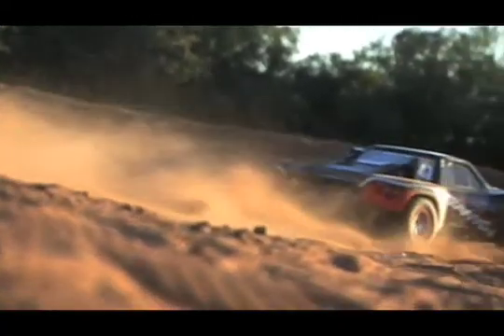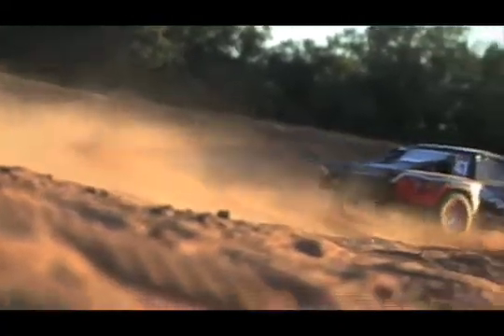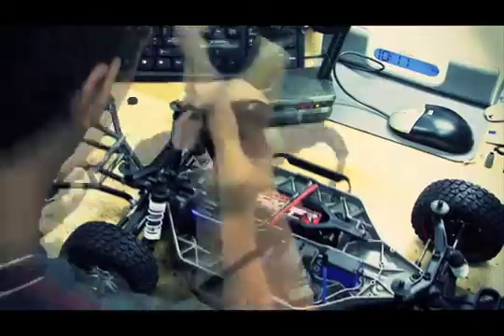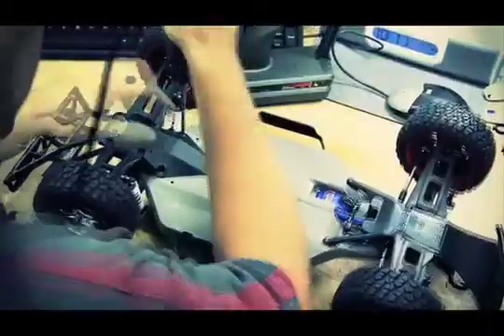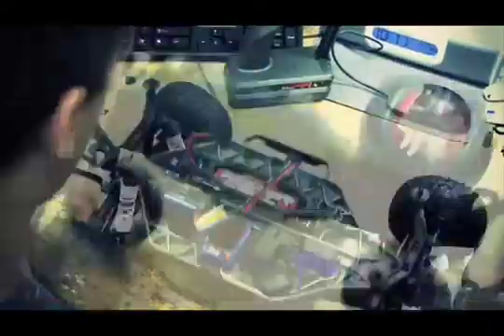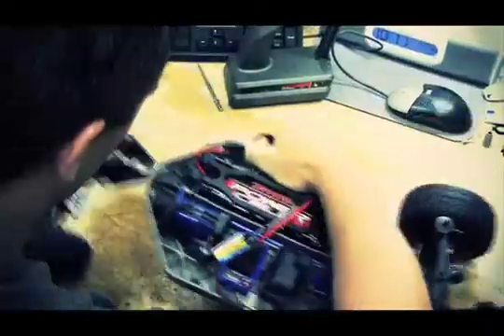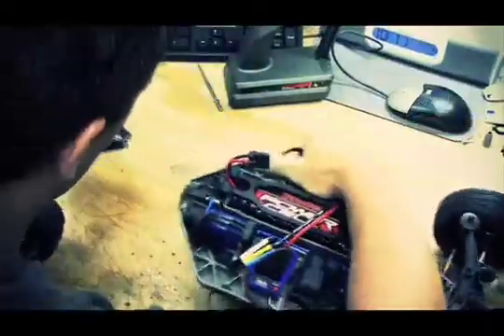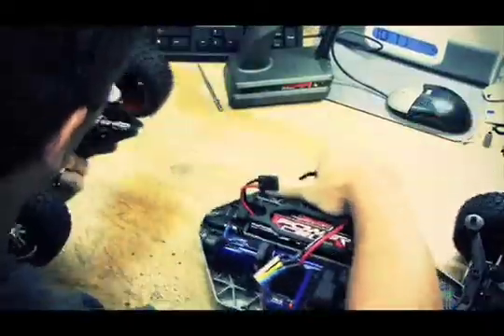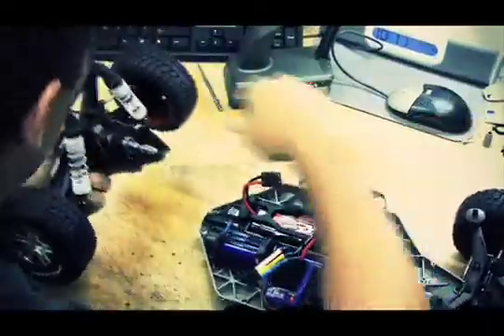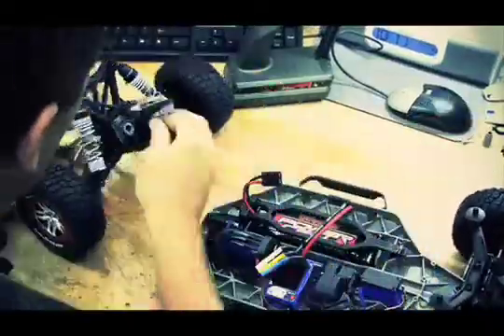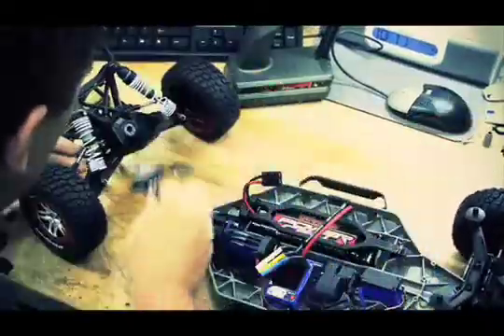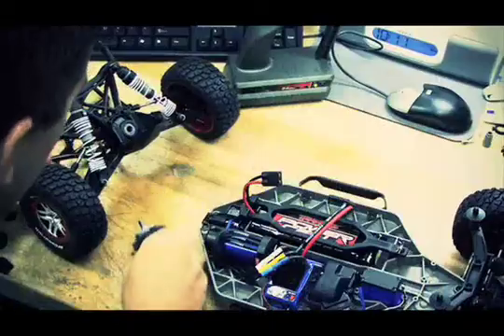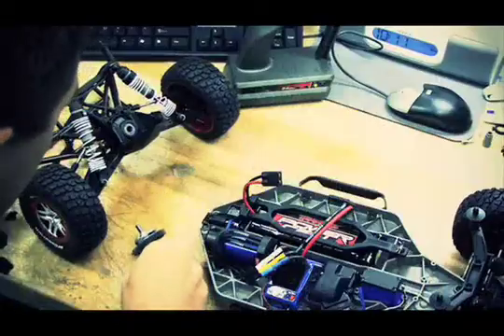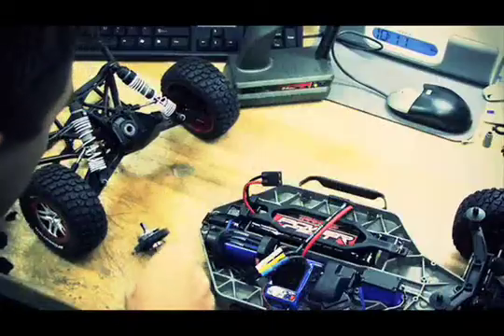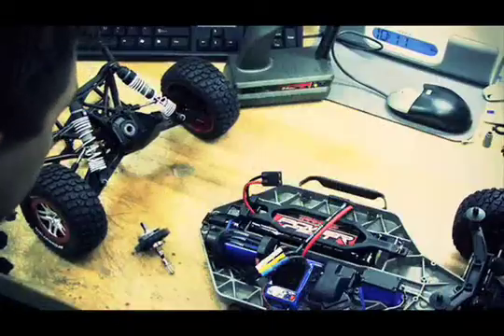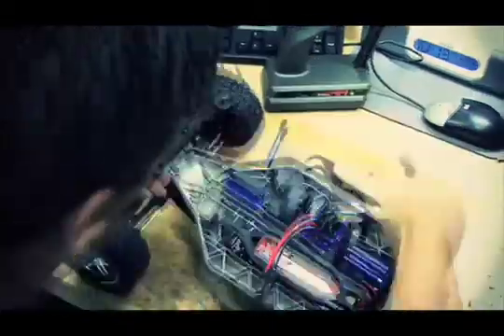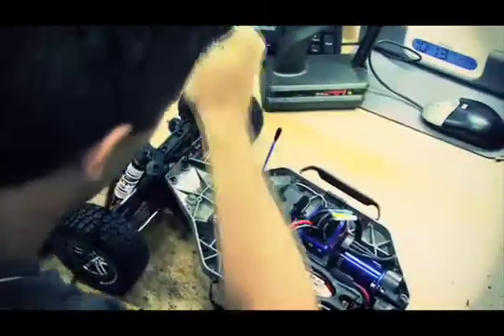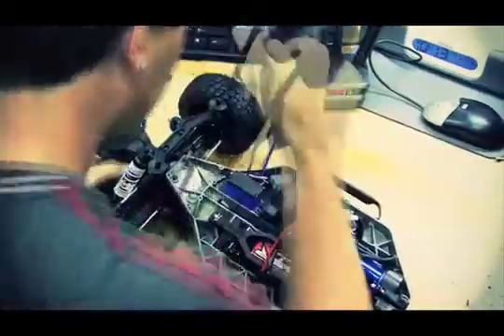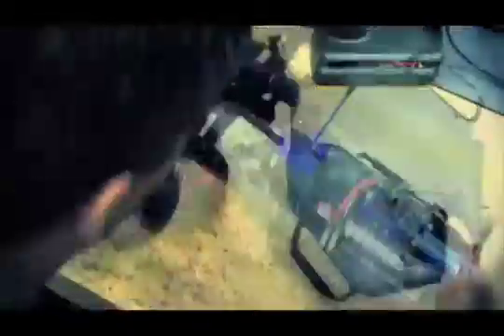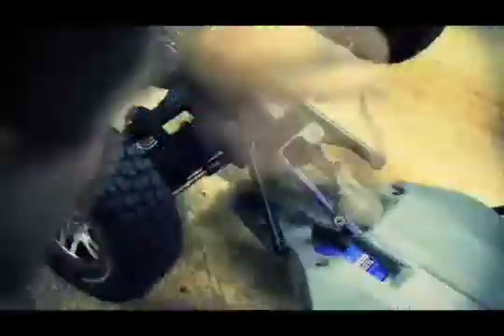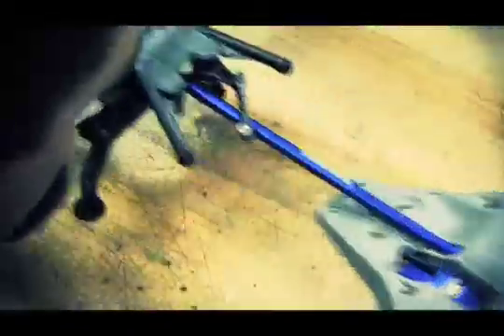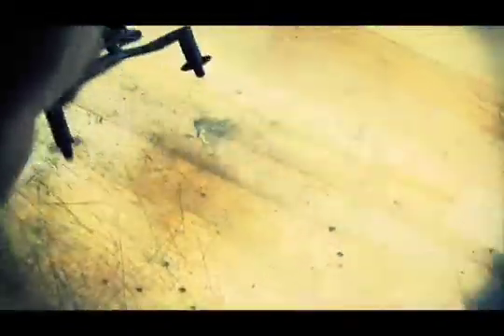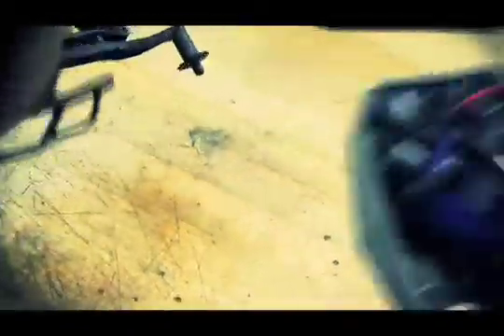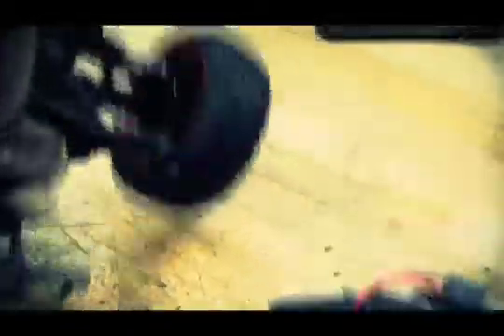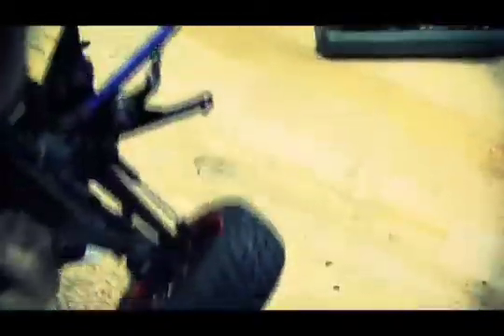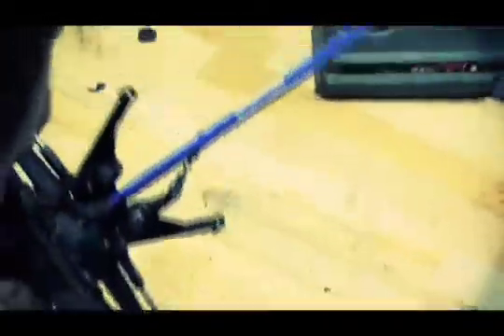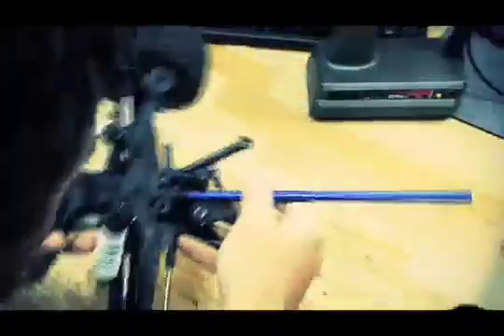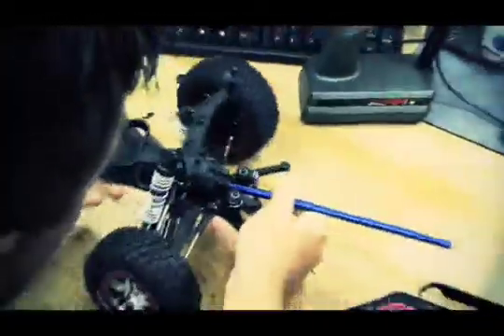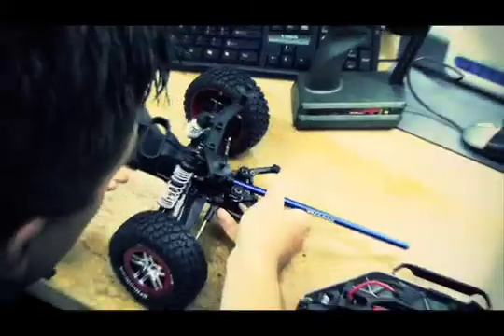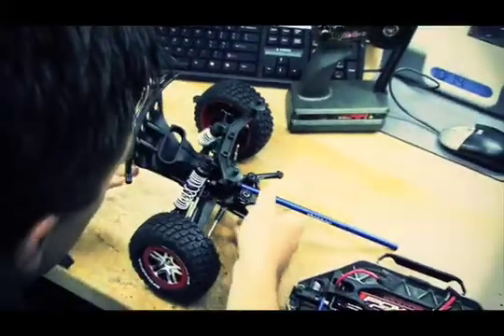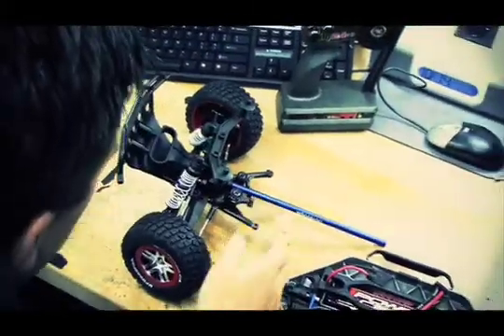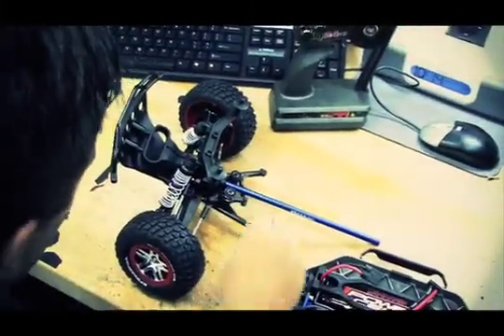My favorite feature has to be how easy it is to take the truck and totally blow it apart, be able to work on whatever component — differential, slipper, or something — and then put it back together.